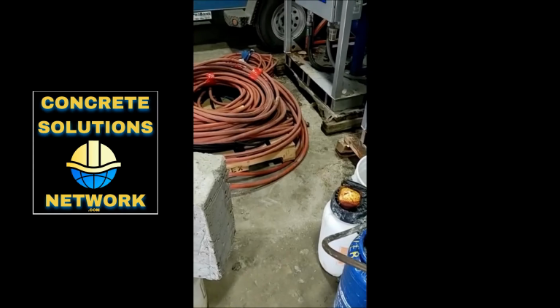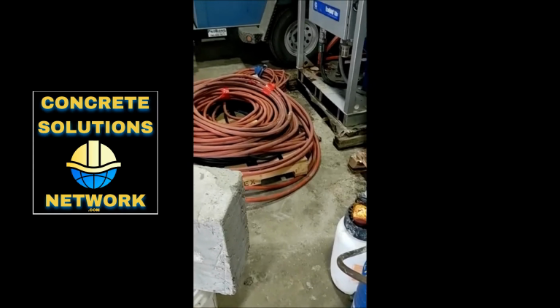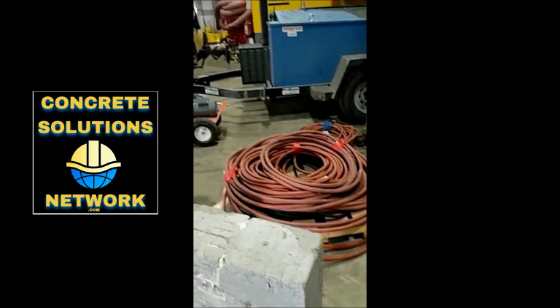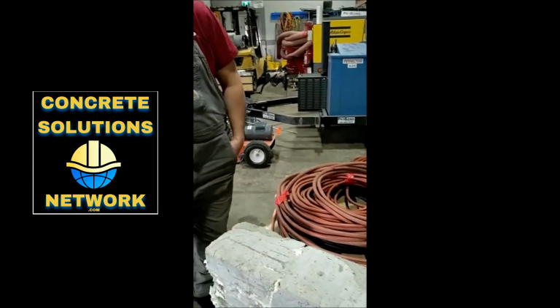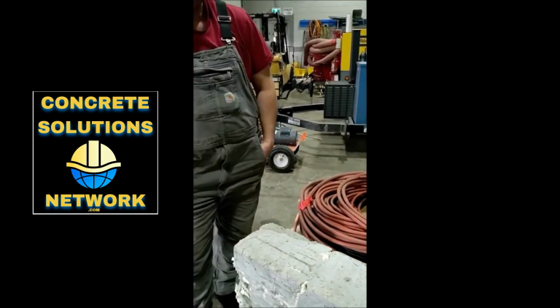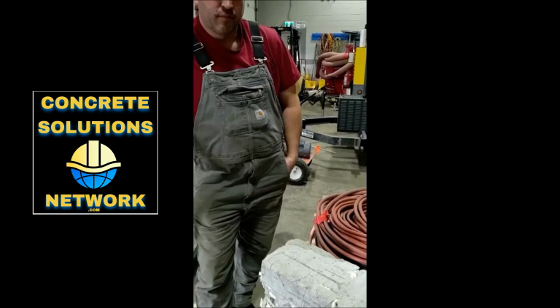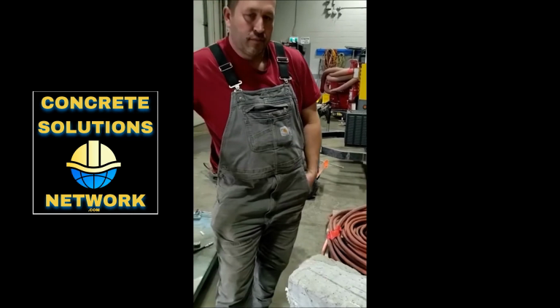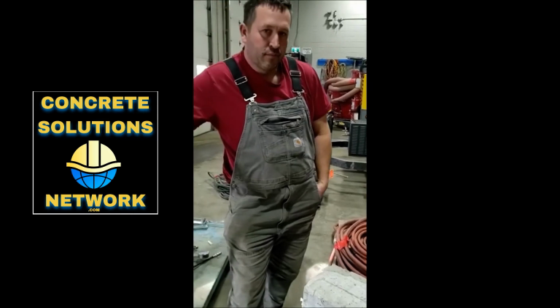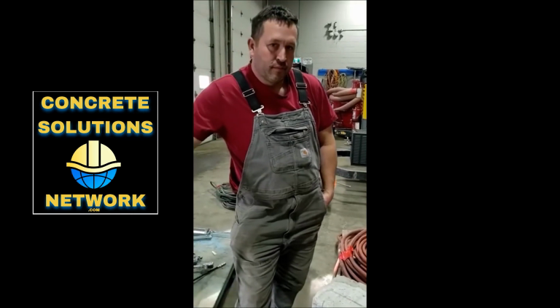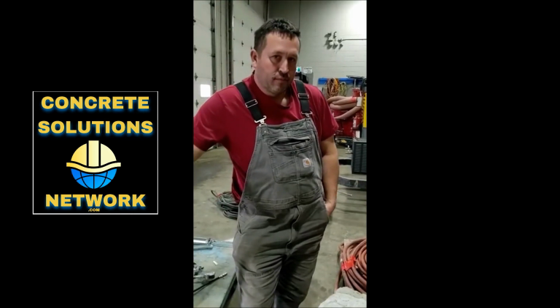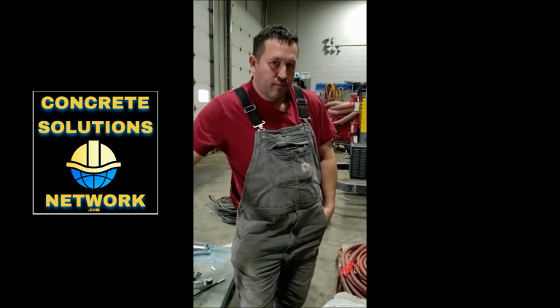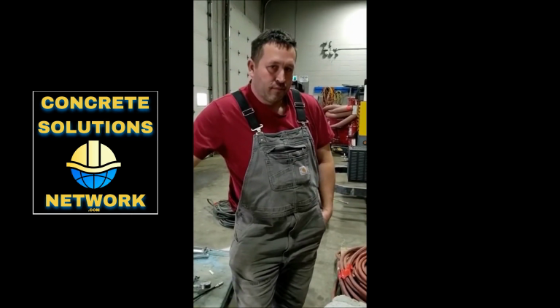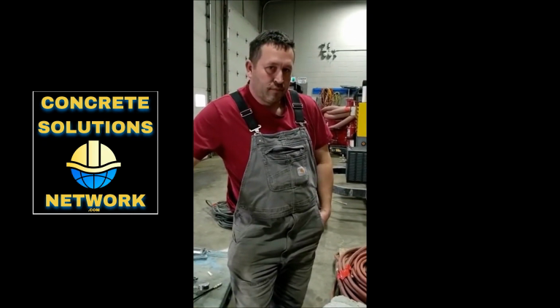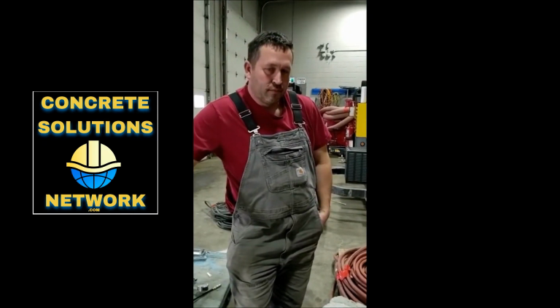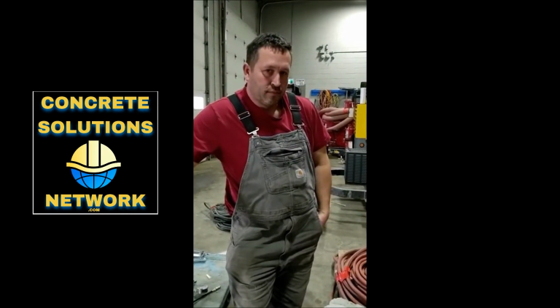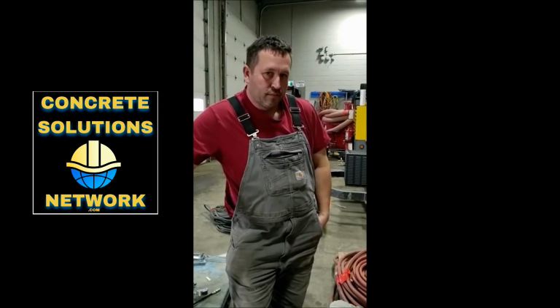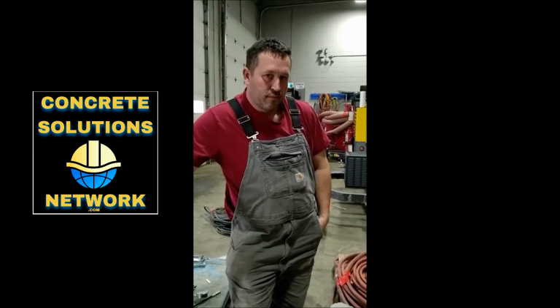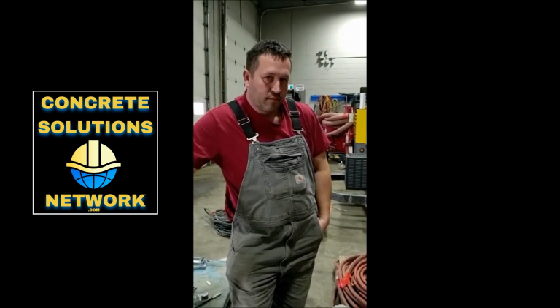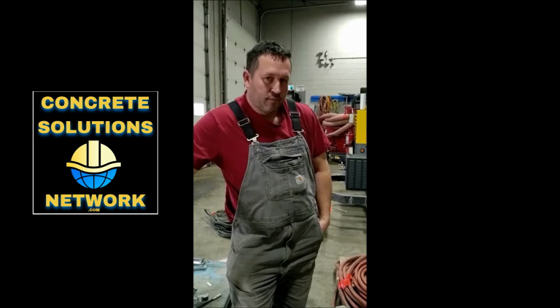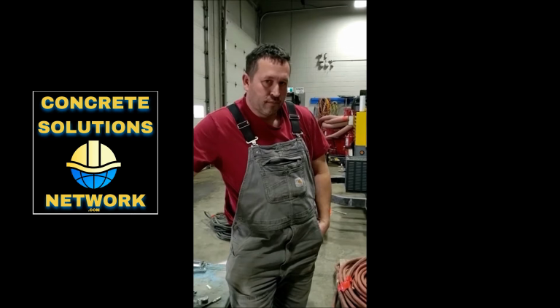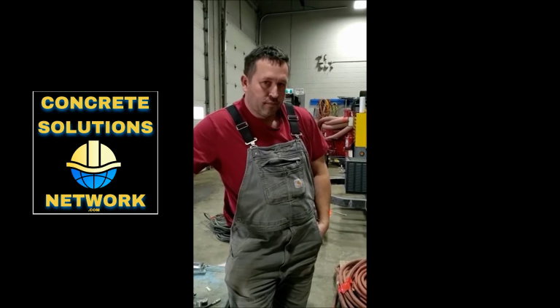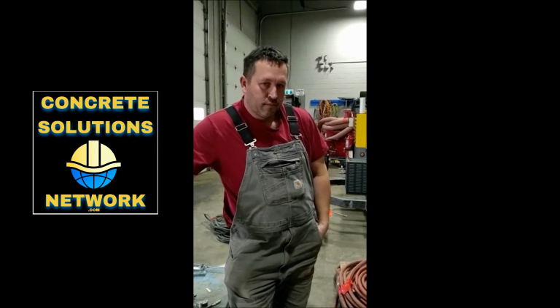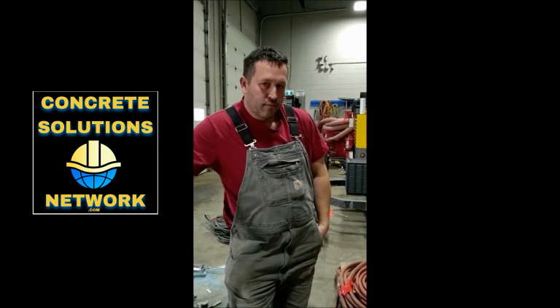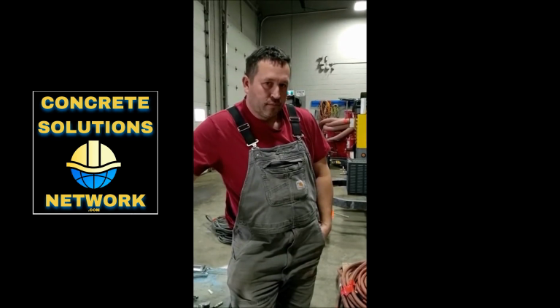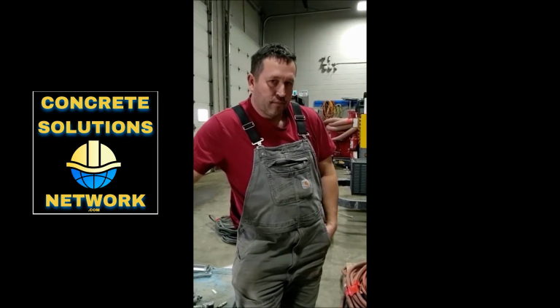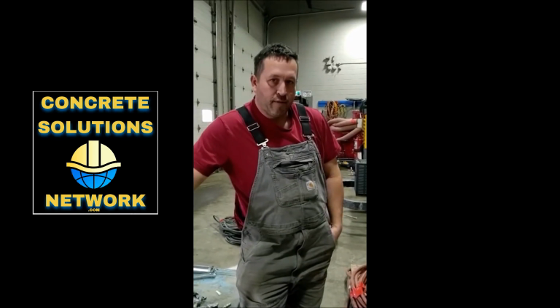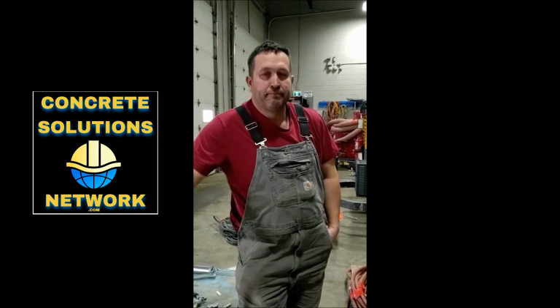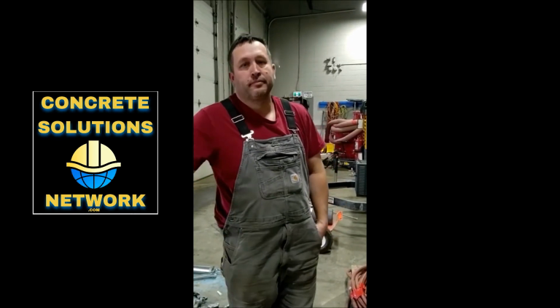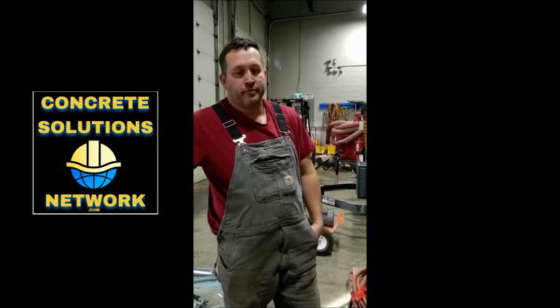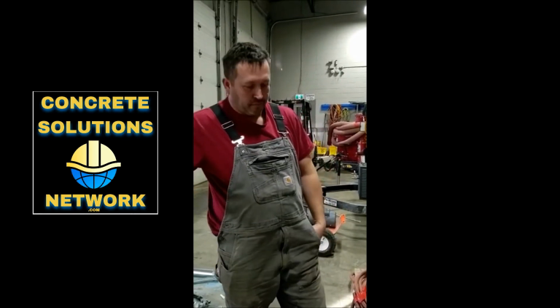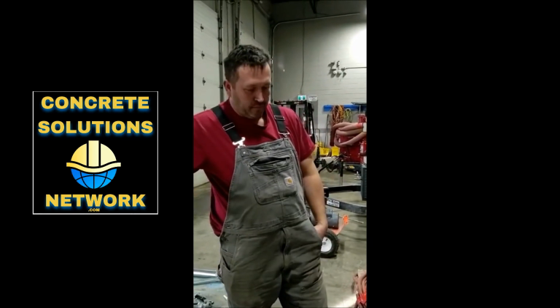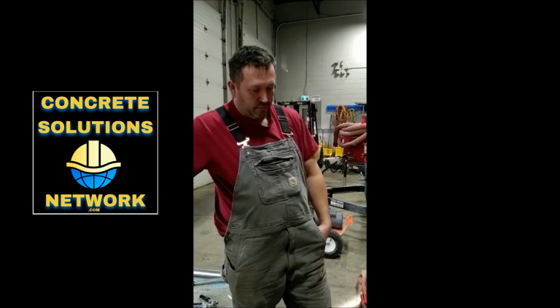Good morning. We have Brad with ProBond here that's going to talk a little bit about a demo that he's done in his own warehouse with the SealBoss 1510 on a block mock-up, kind of a proving grounds. Brad, good morning. Good morning. Why don't you tell us a little bit about what you got going on here.